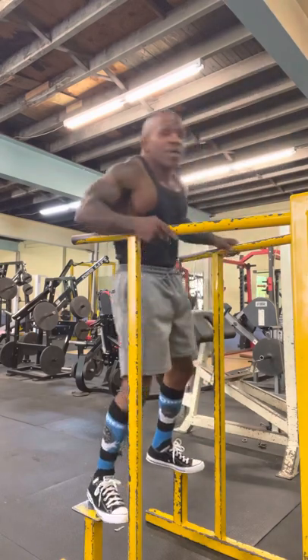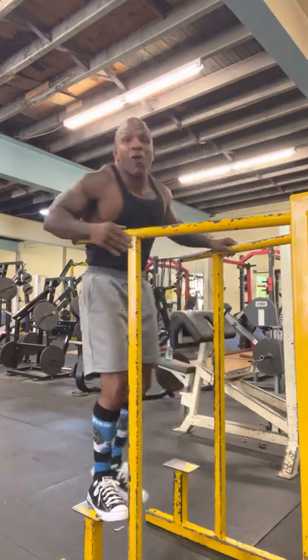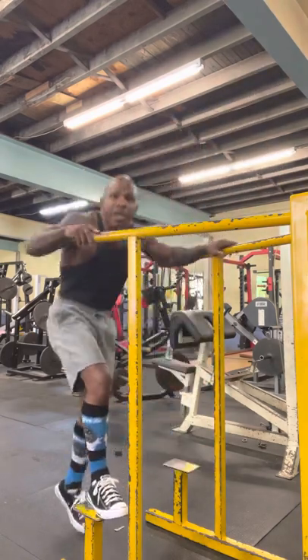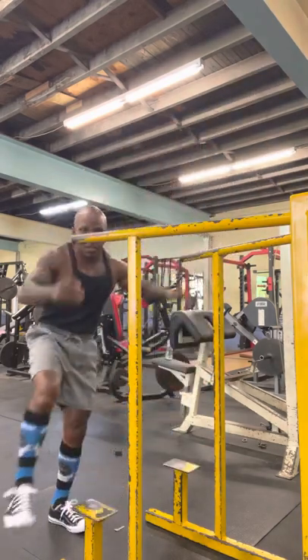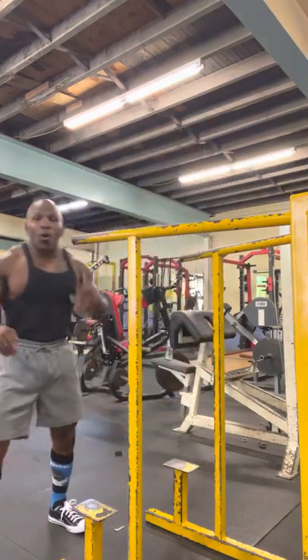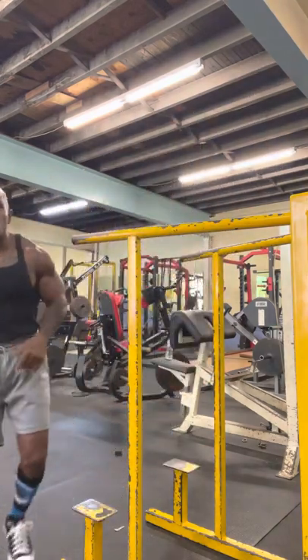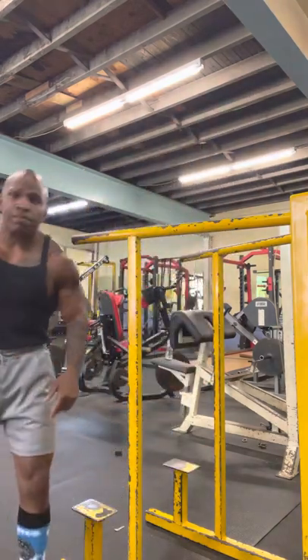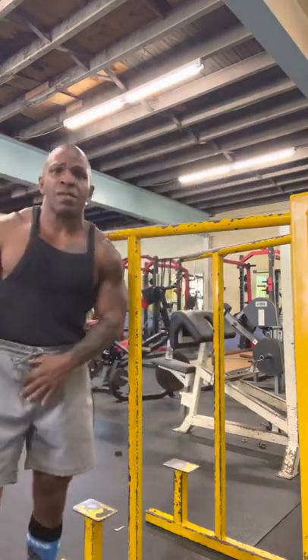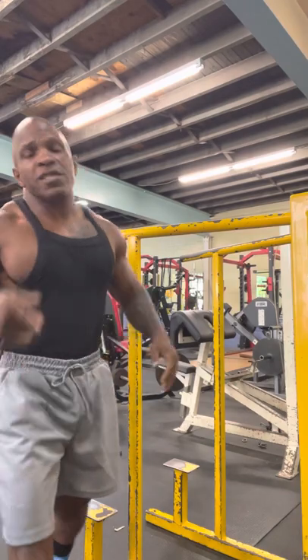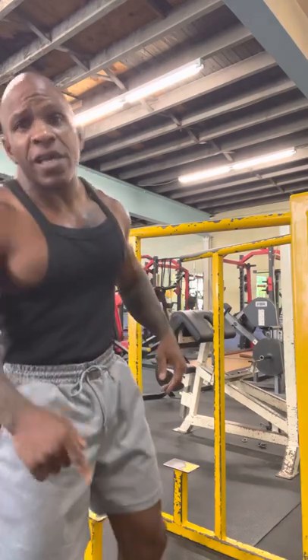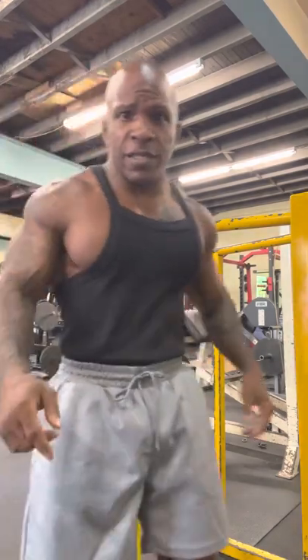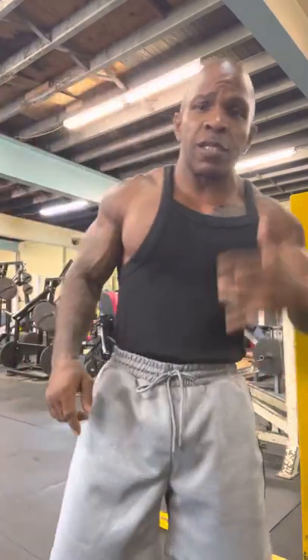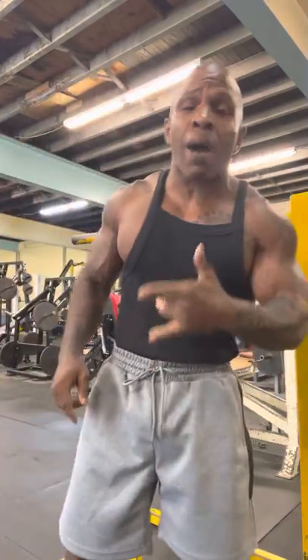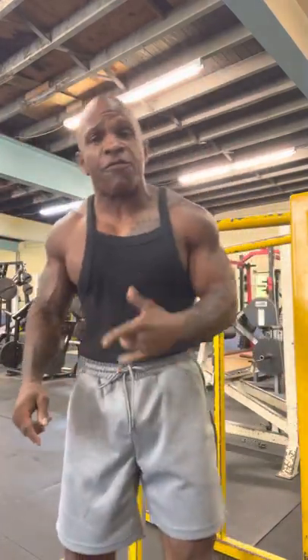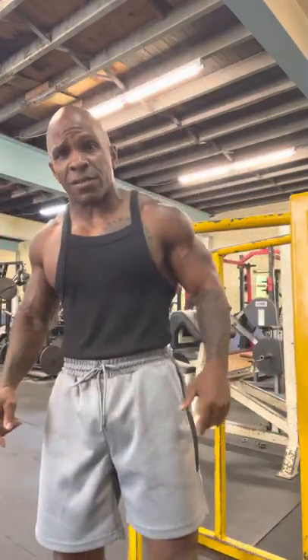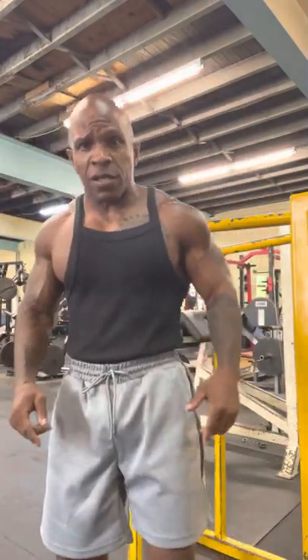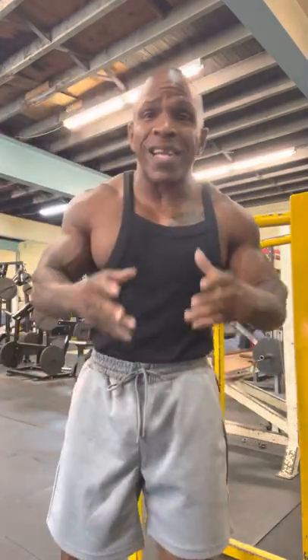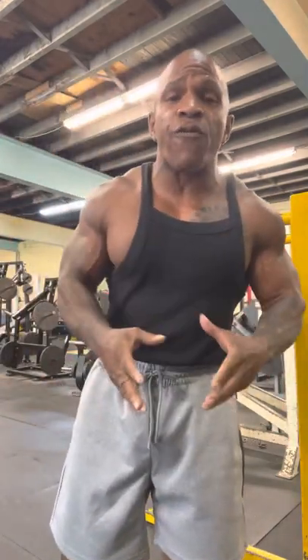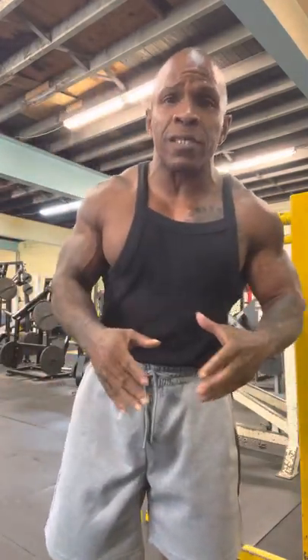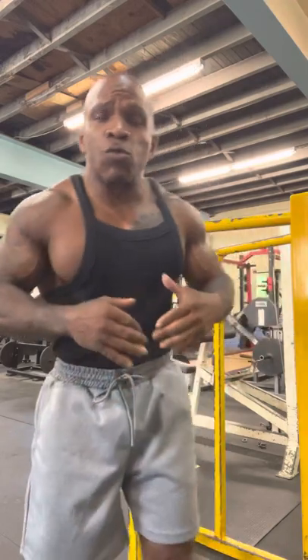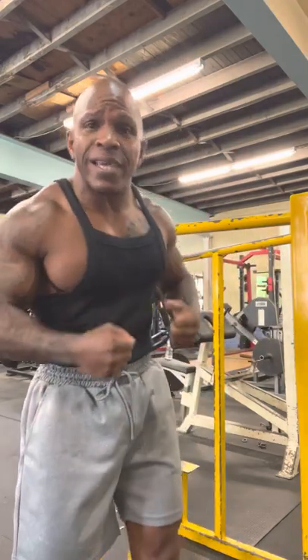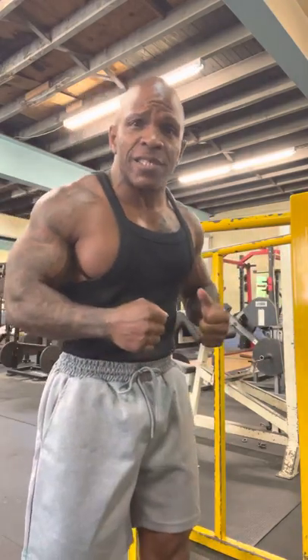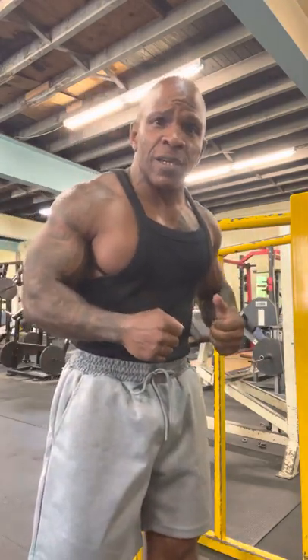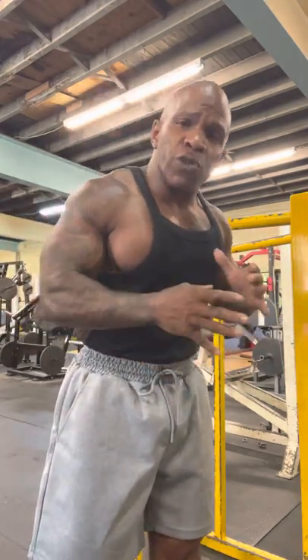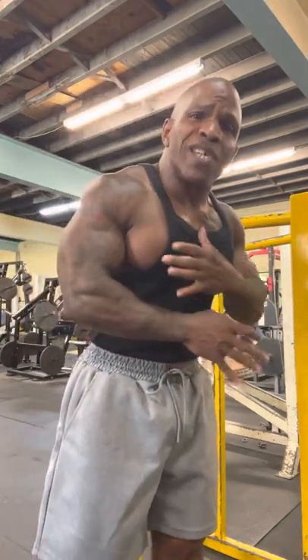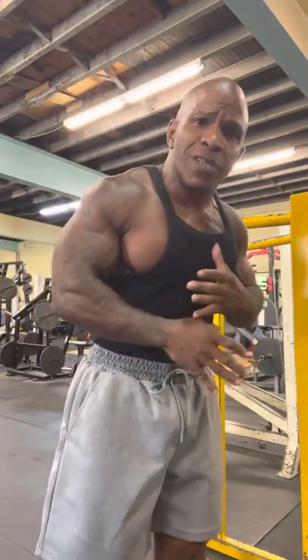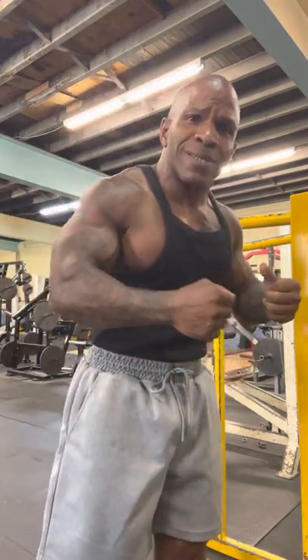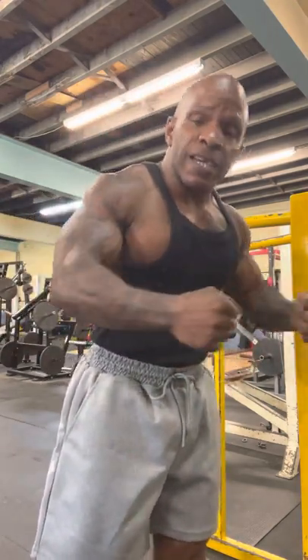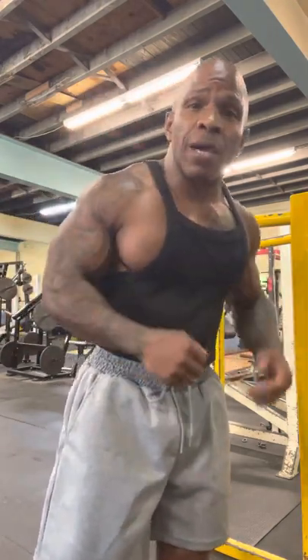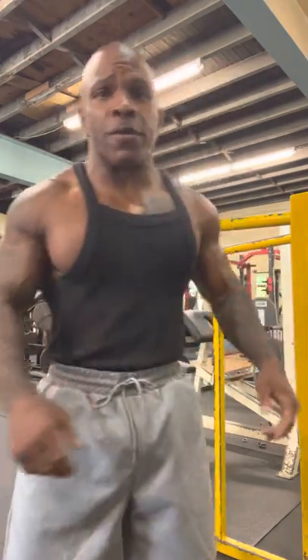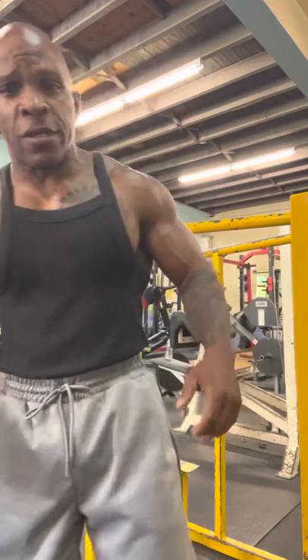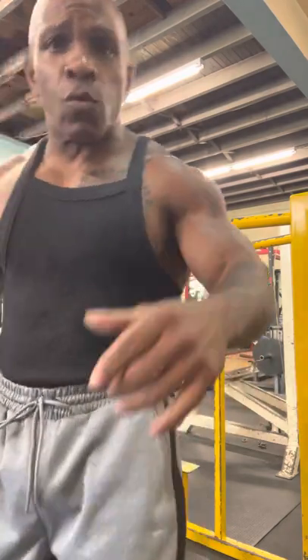That's the proper way on how to do a dip. This is Ilyaz, this is Problem Child Fitness. You want to lean forward, you want to hit that chest. Use a little bit of shoulders and bang them out.